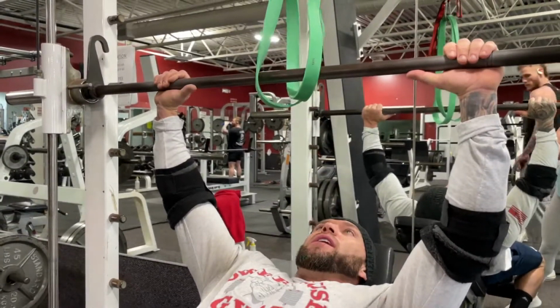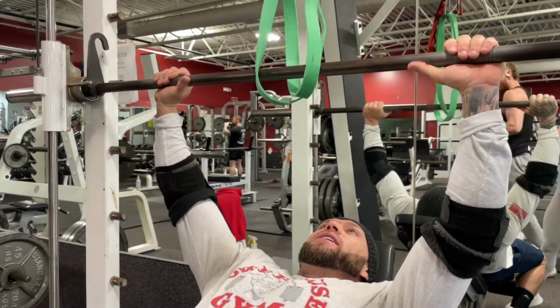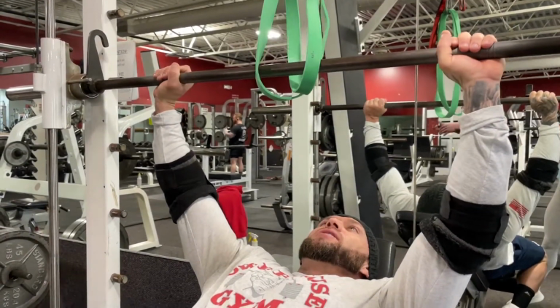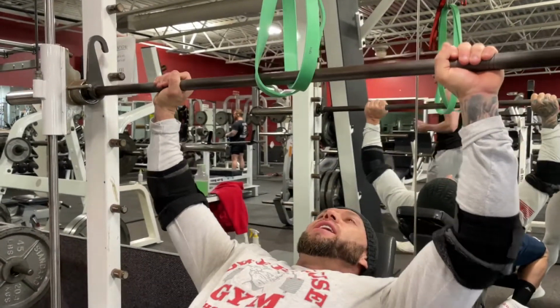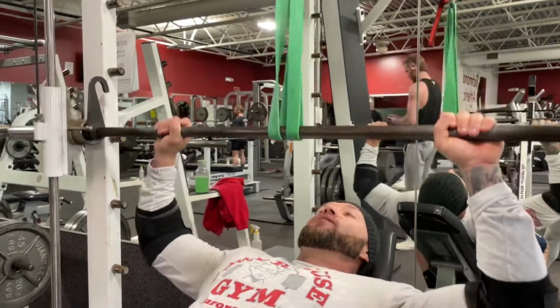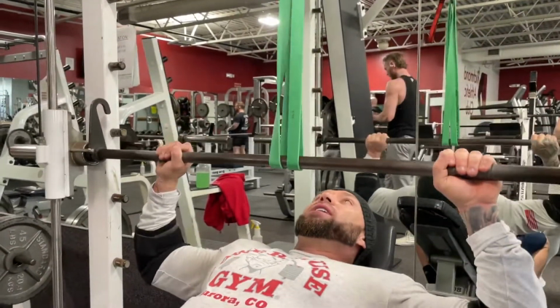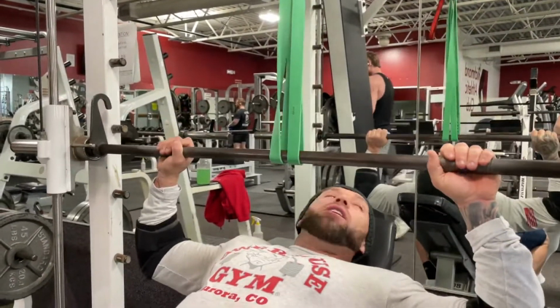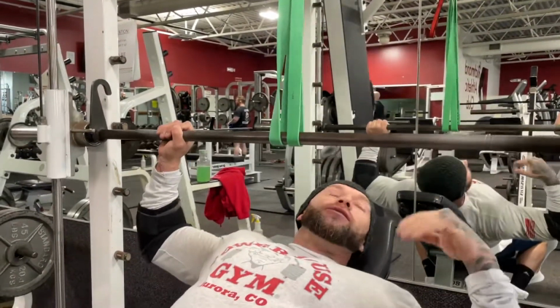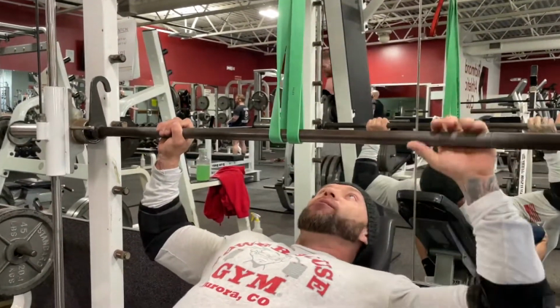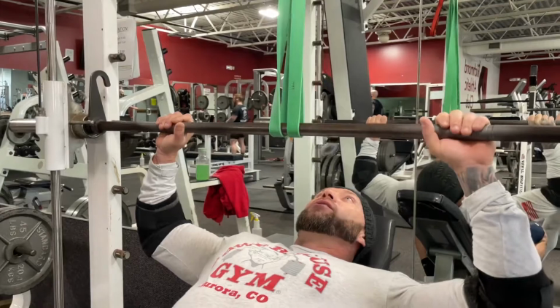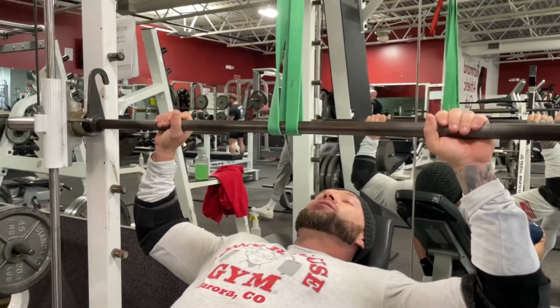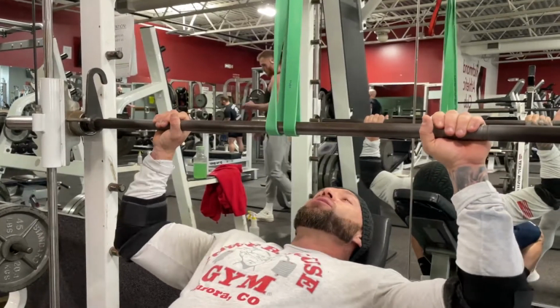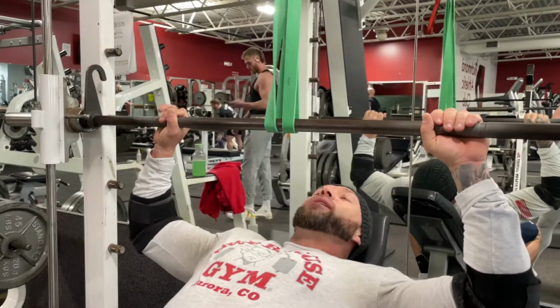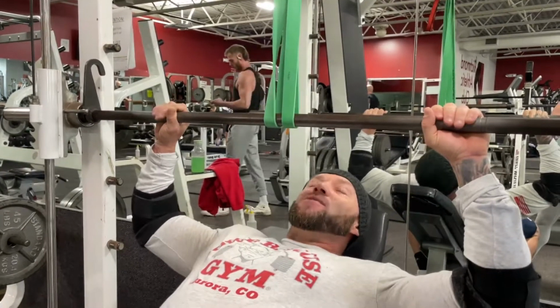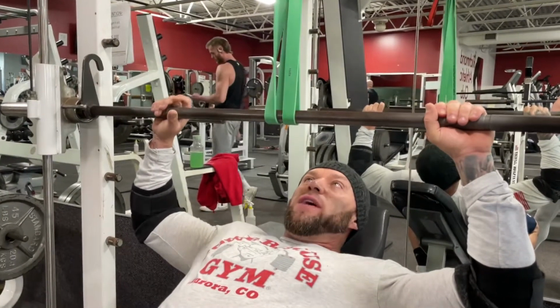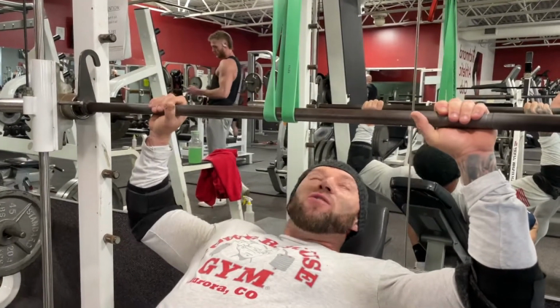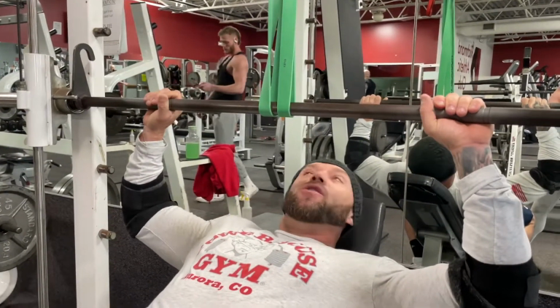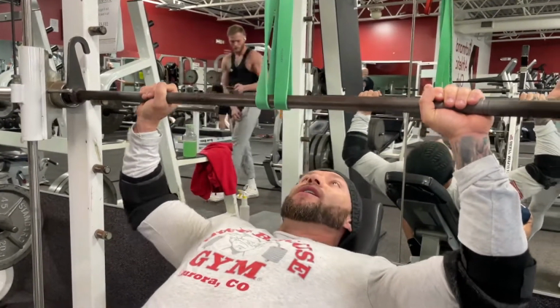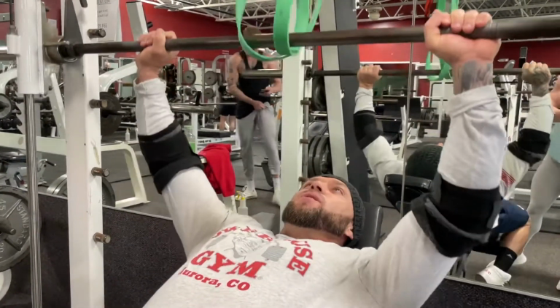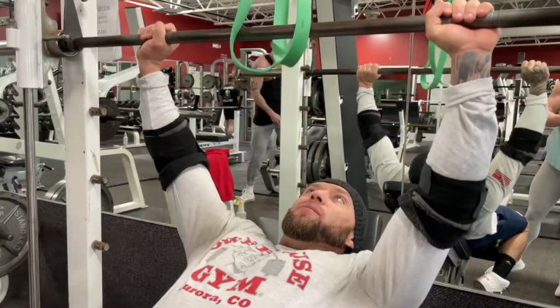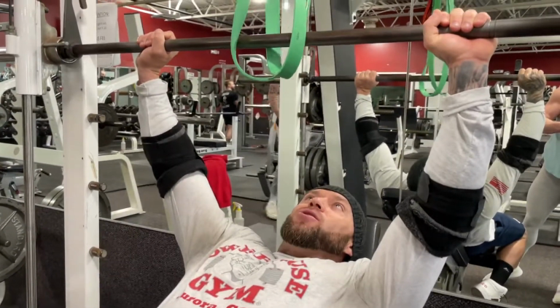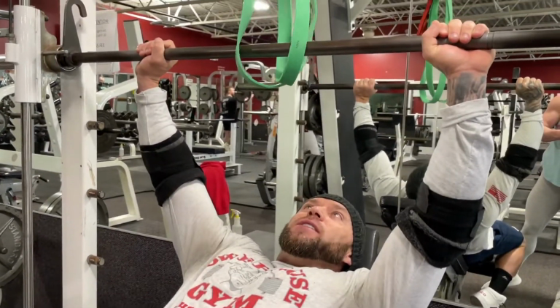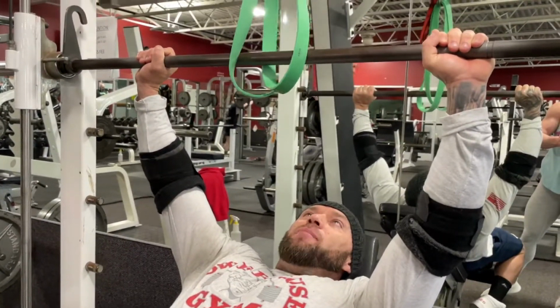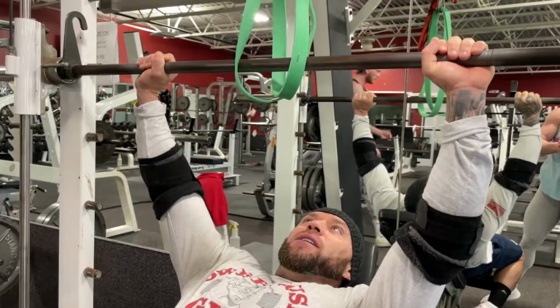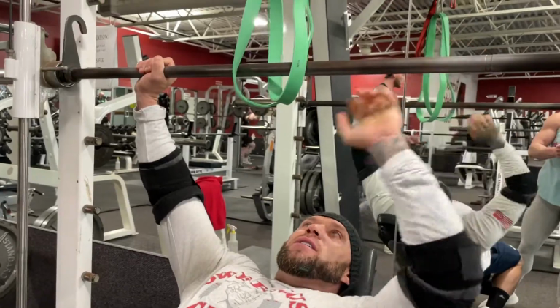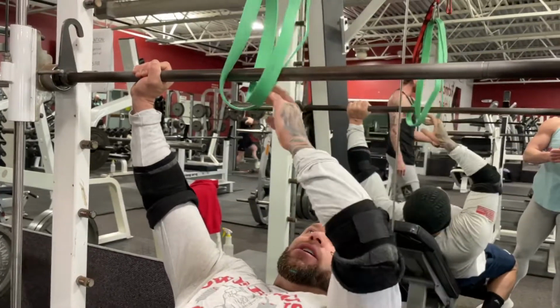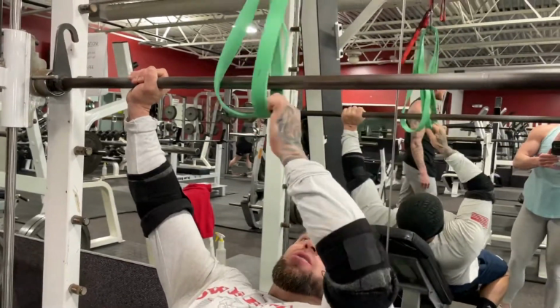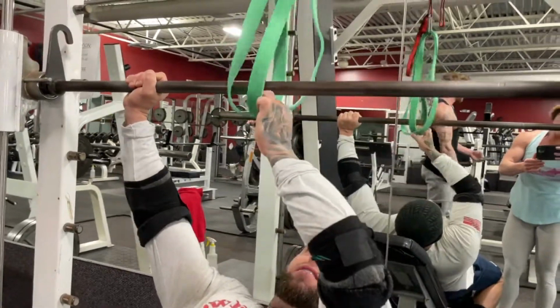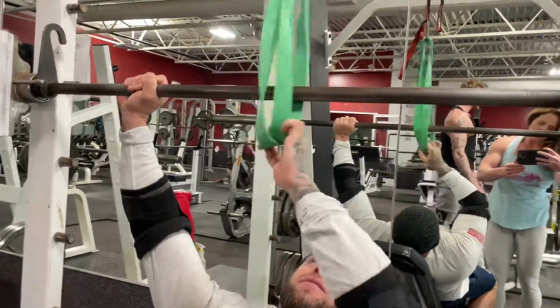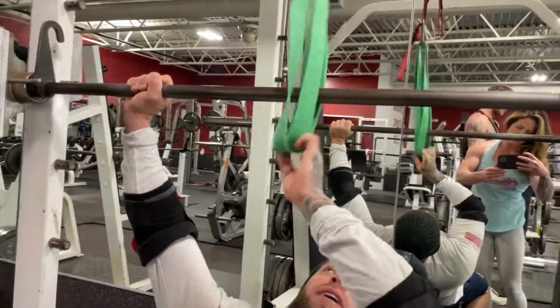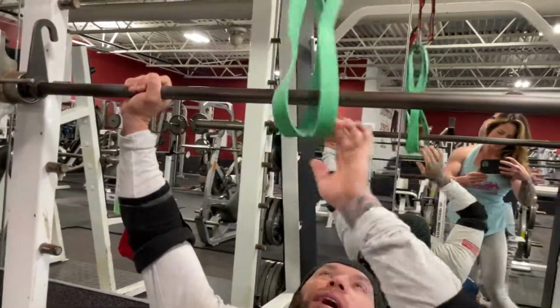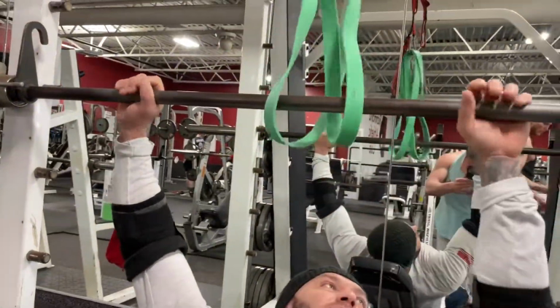As you get heavier weight, it's going to come on down on you, so you're going to be able to press more weight than you normally would. But you want to make sure that at the top end, you don't have any band tension on it.